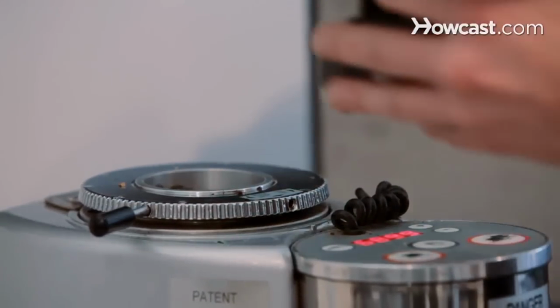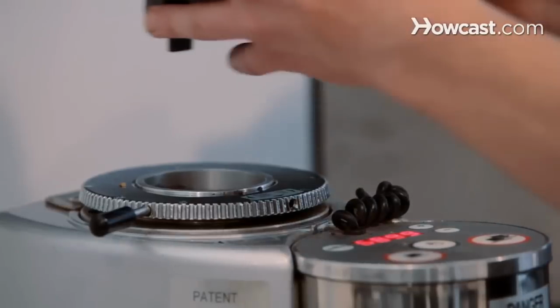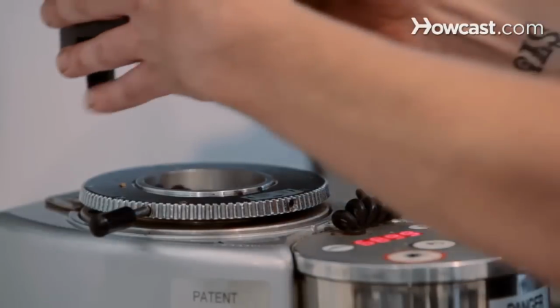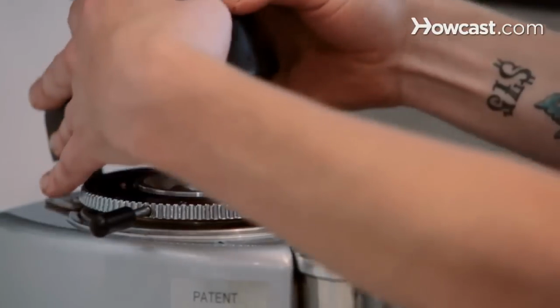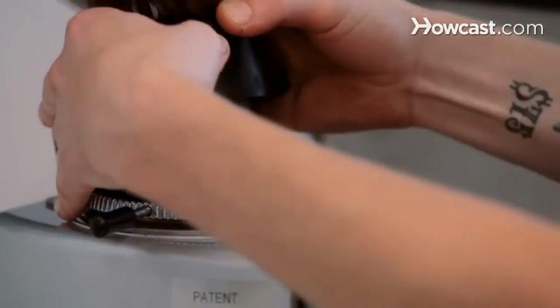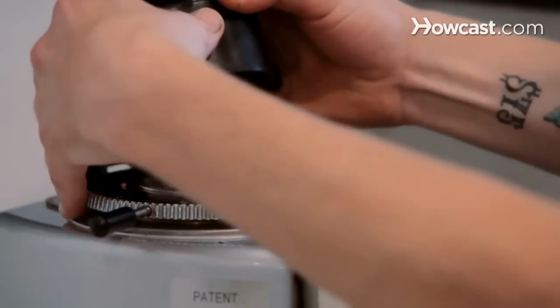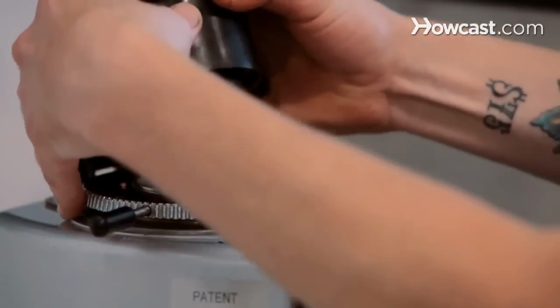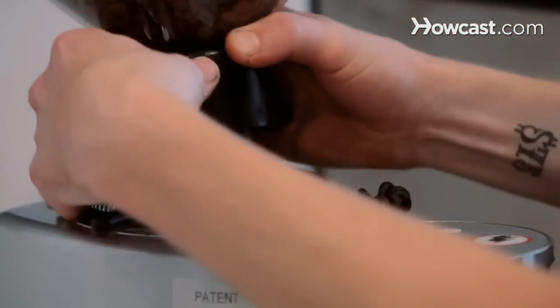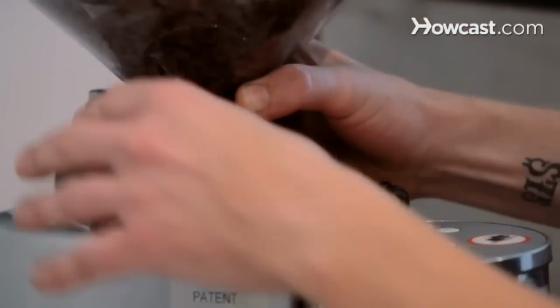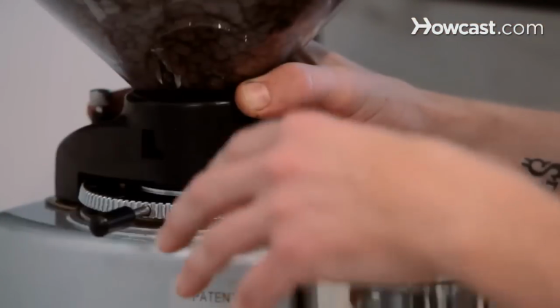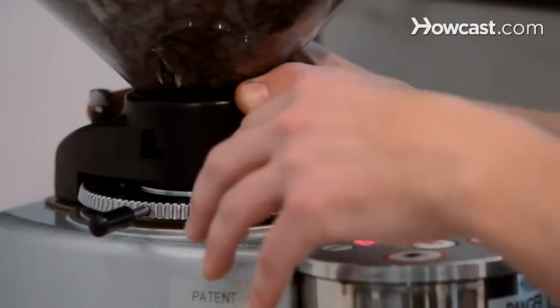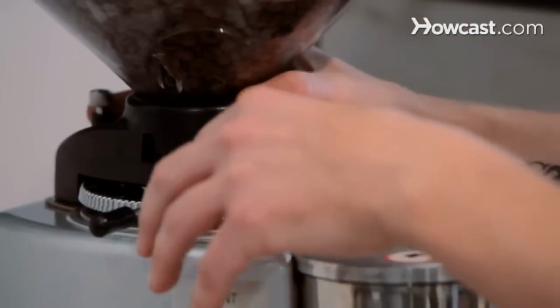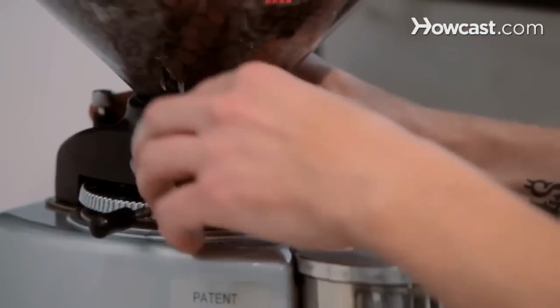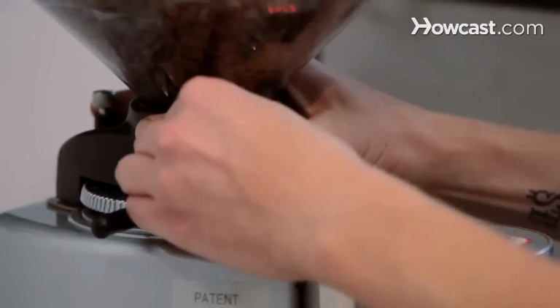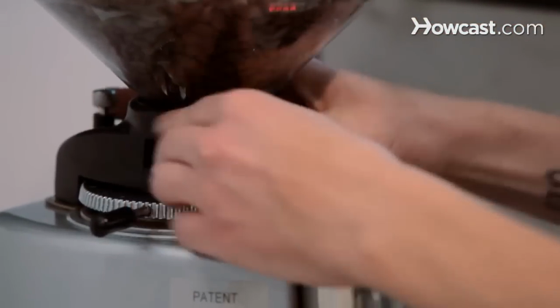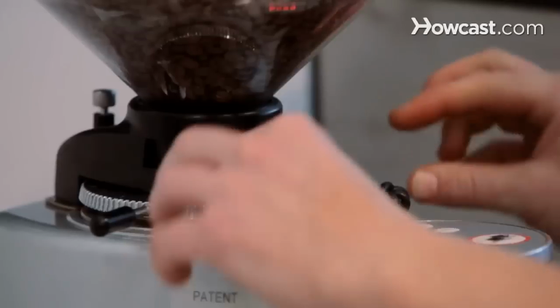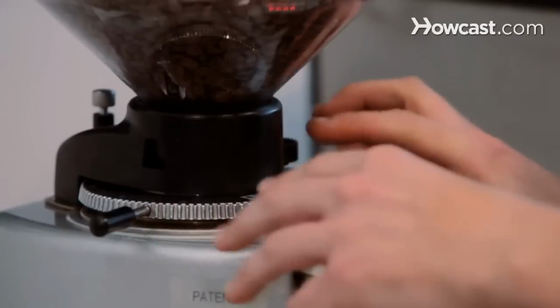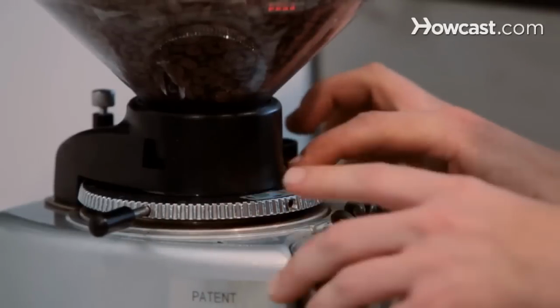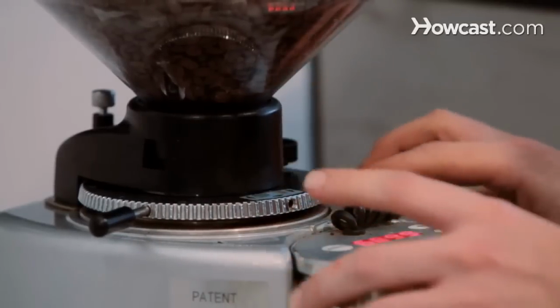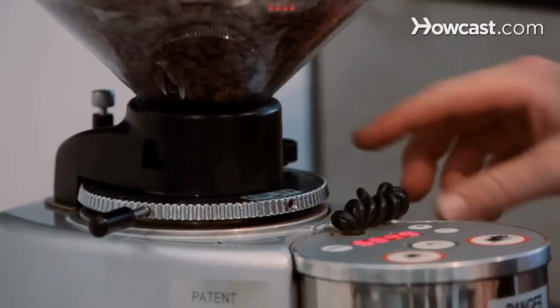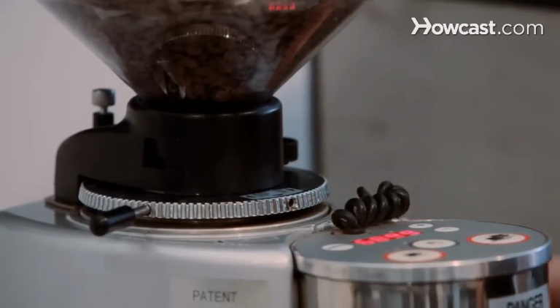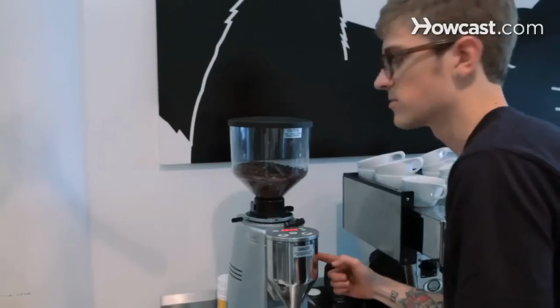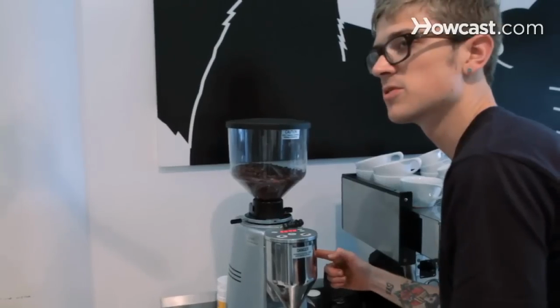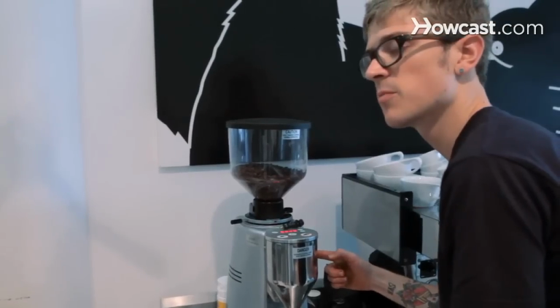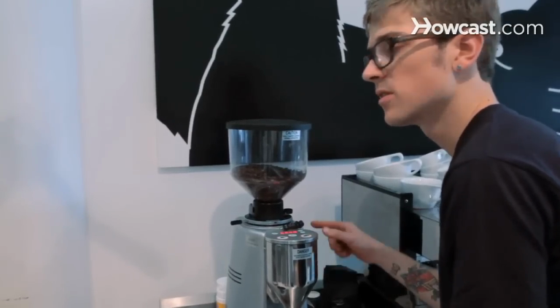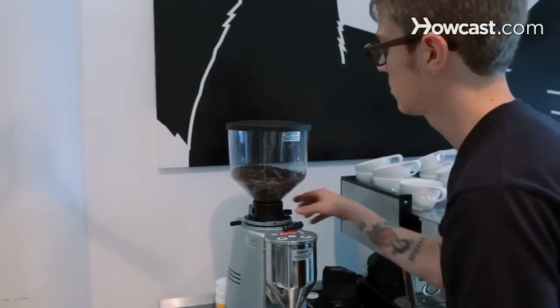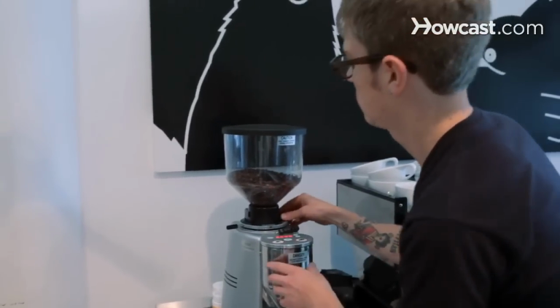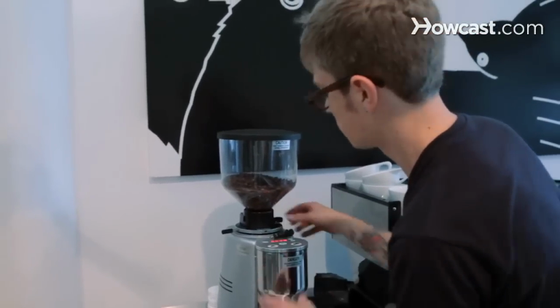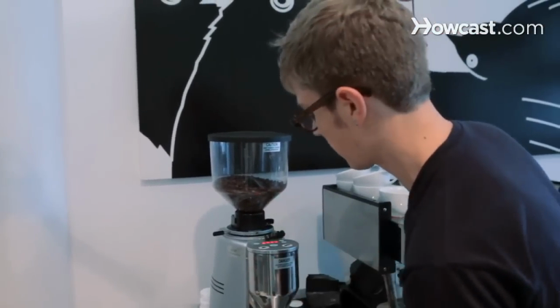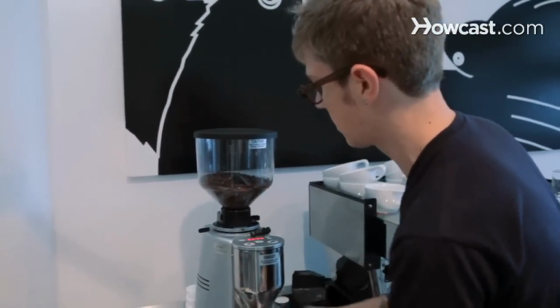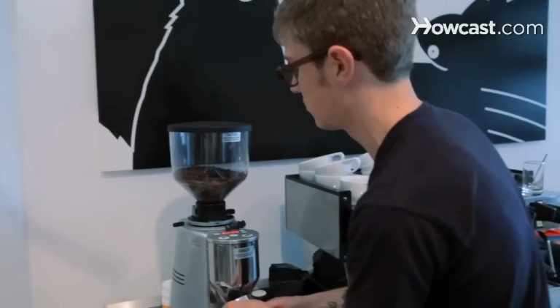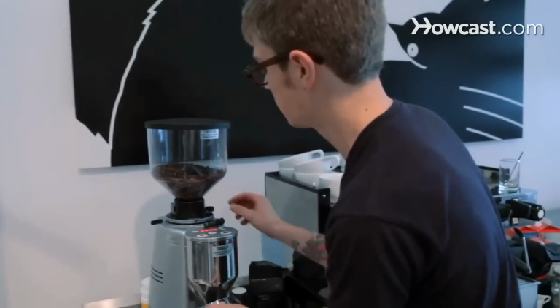Next you're going to want to grind out all the excess coffee that's in the chute — either in the burrs or all the way down to the dosing chamber. So we just want to grind those out into a pitcher.